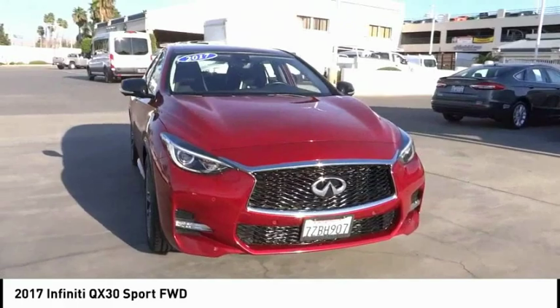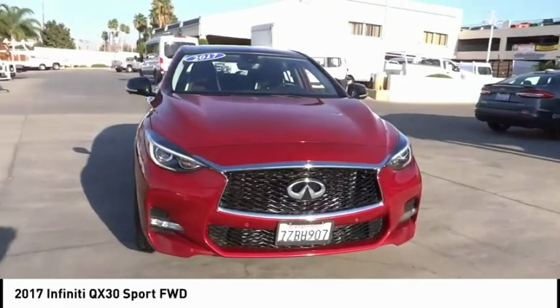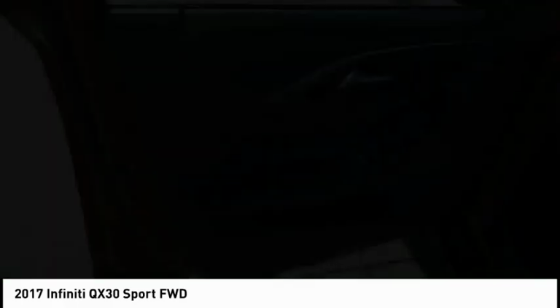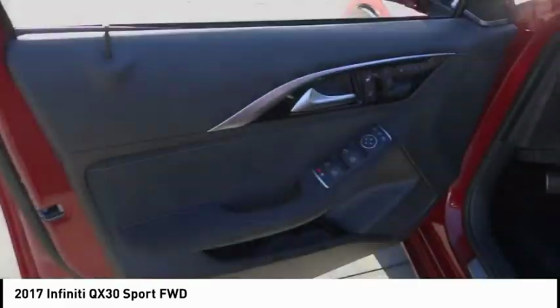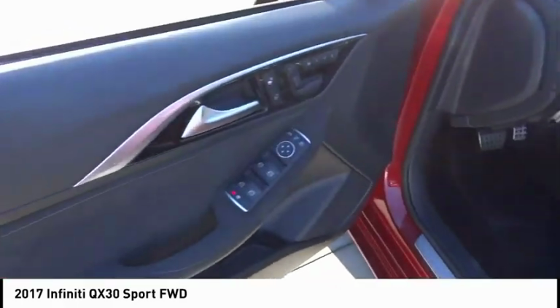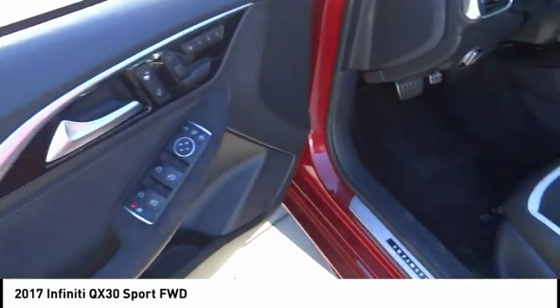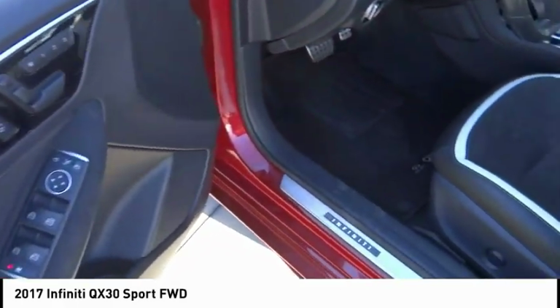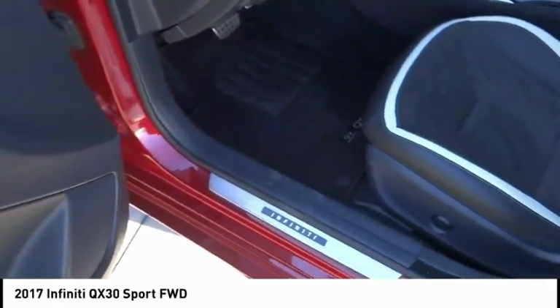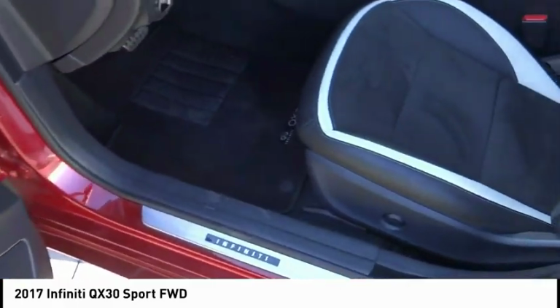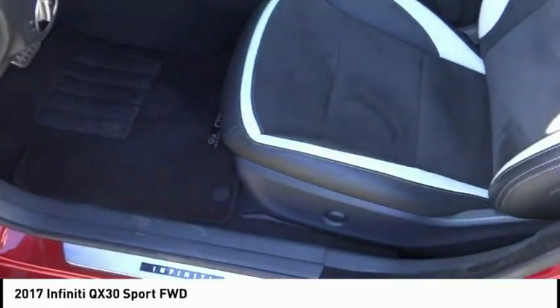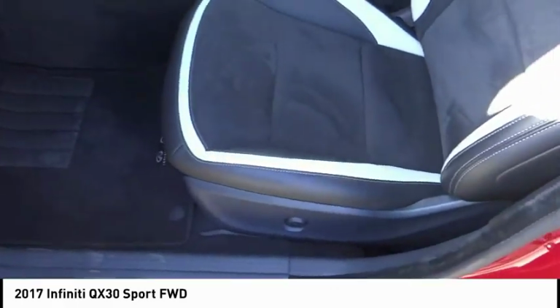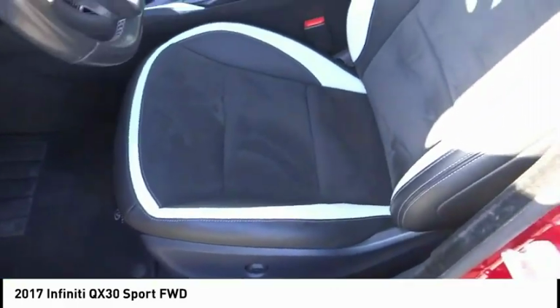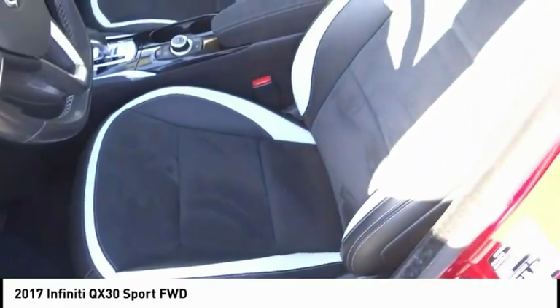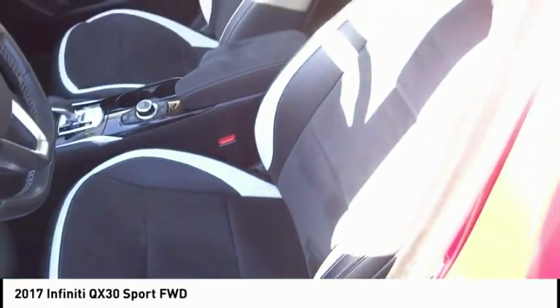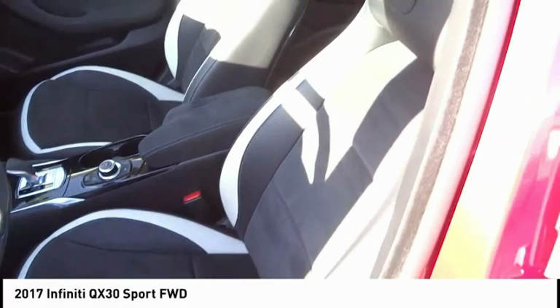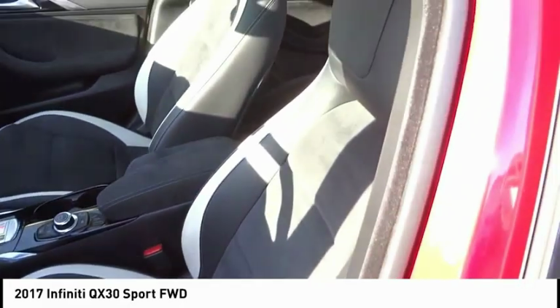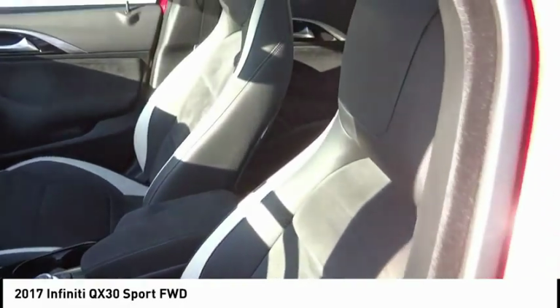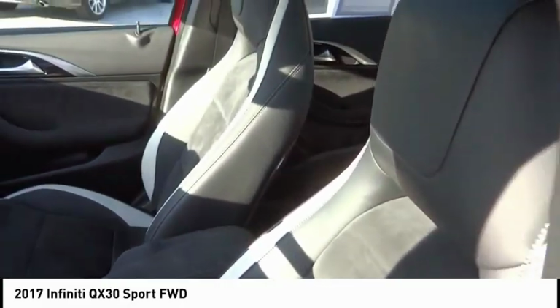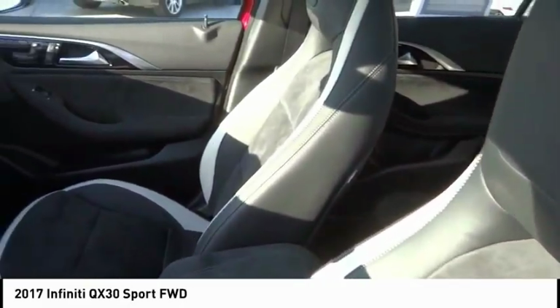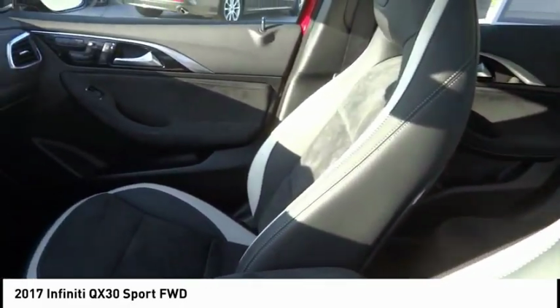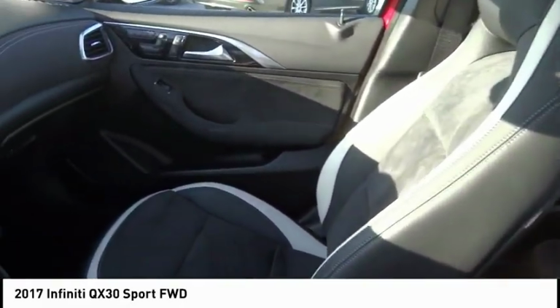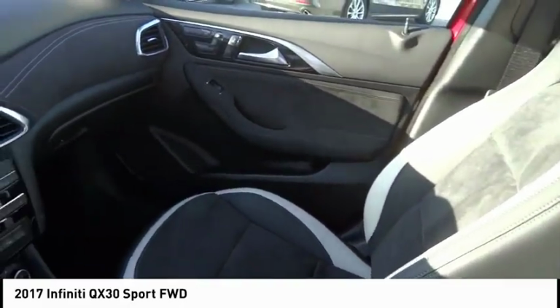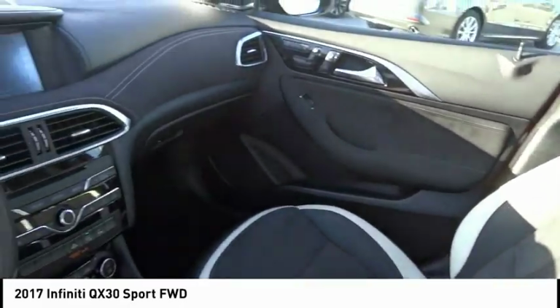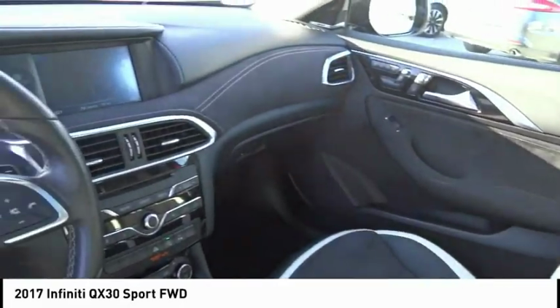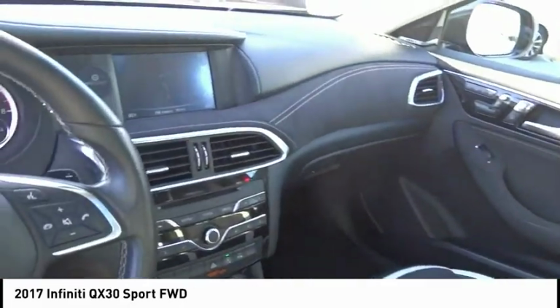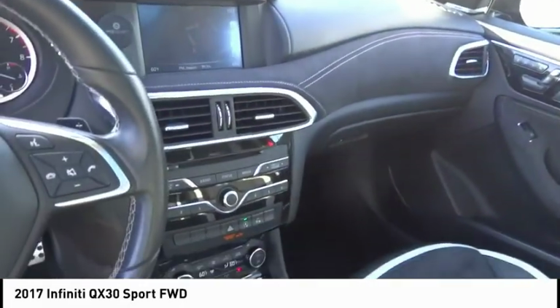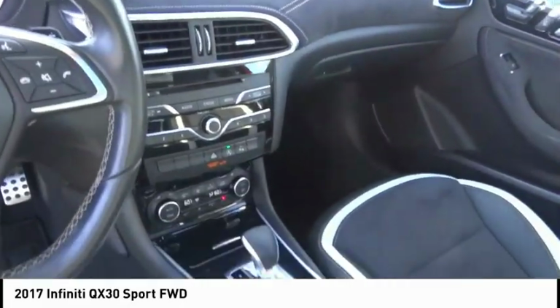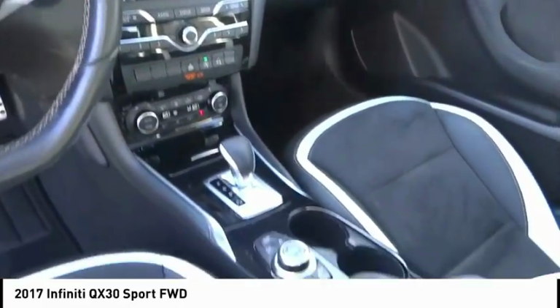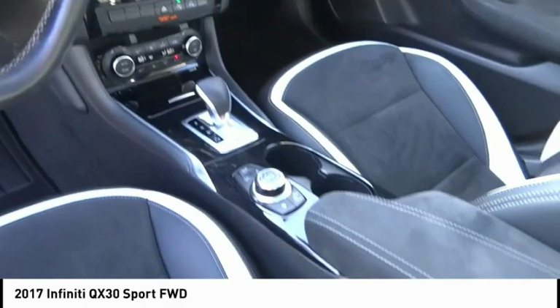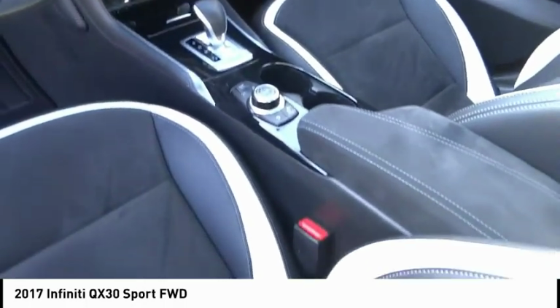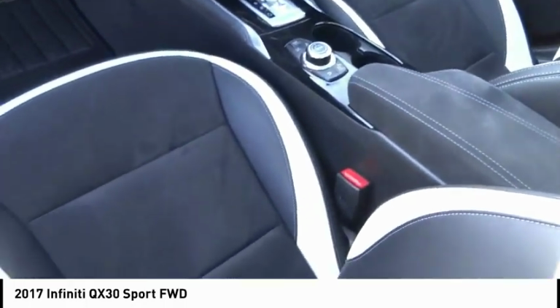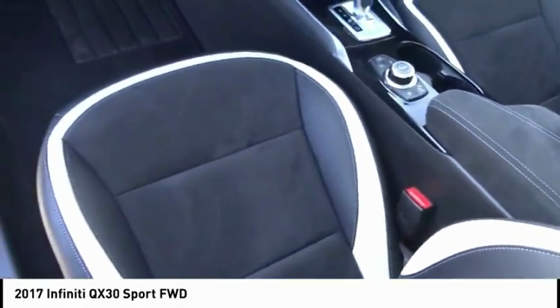Alloy wheels, rear spoiler, power mirrors, traction control, rear wiper, backup camera, keyless entry, satellite radio, dual zone climate control, security system.